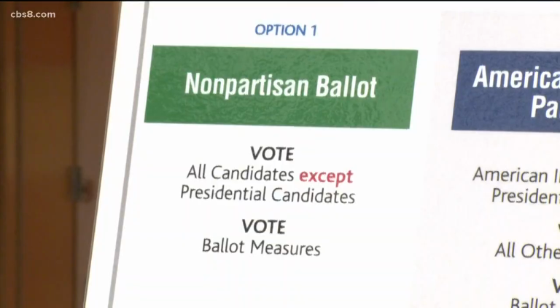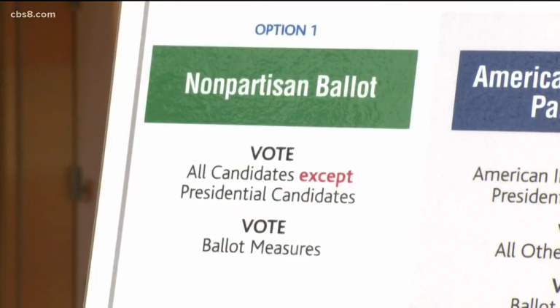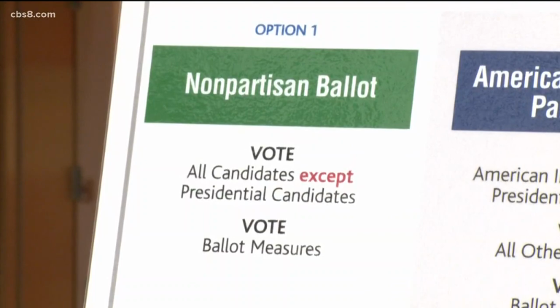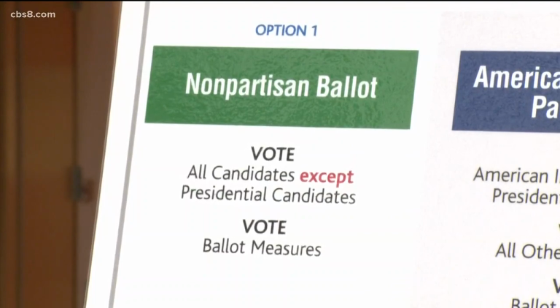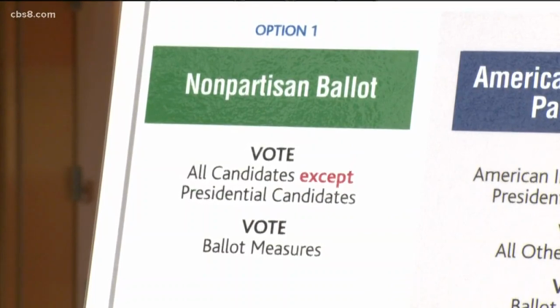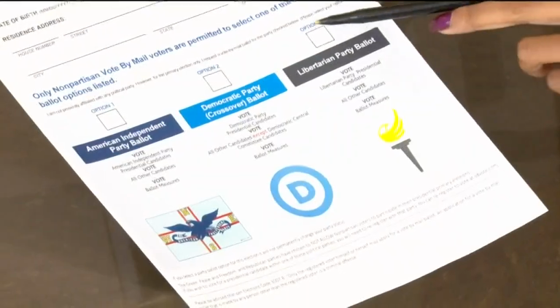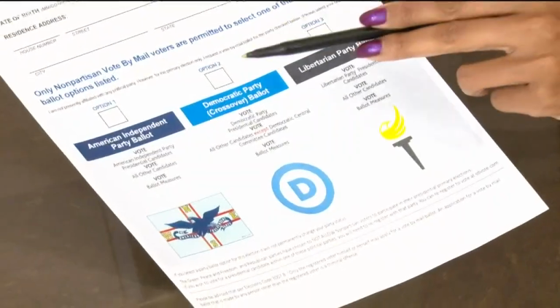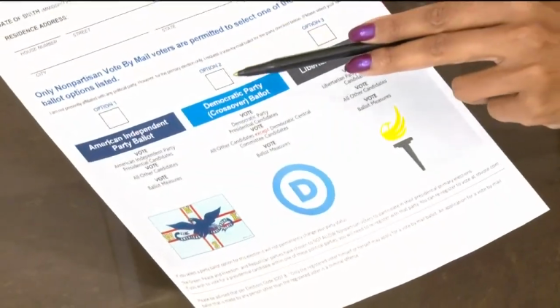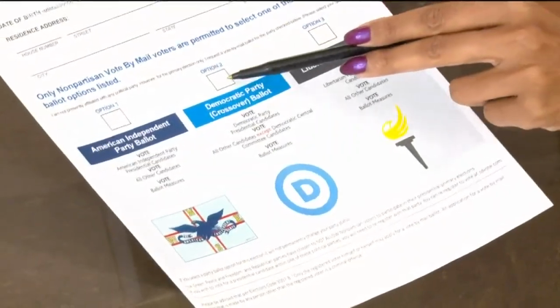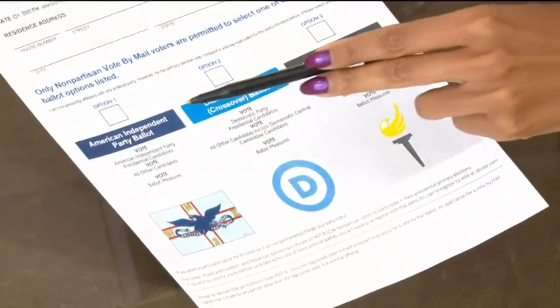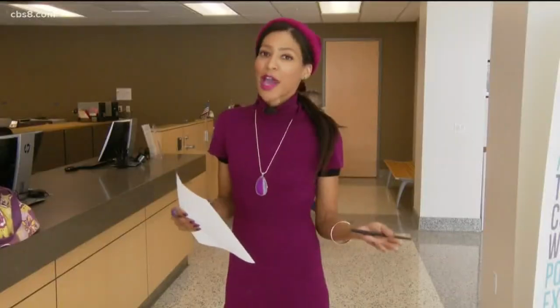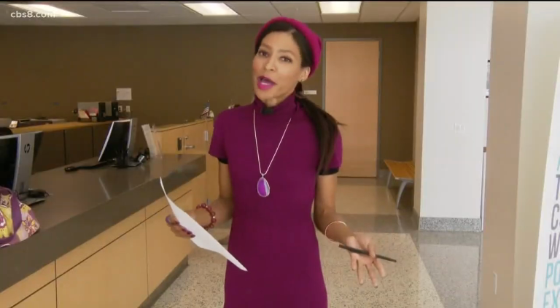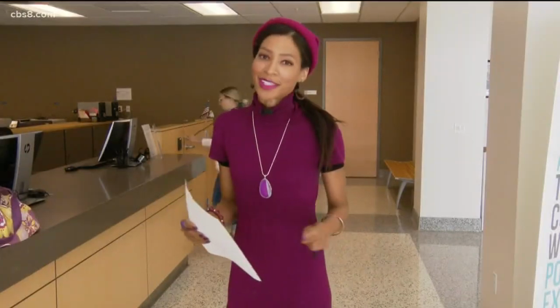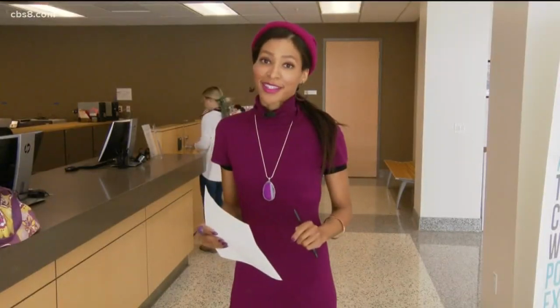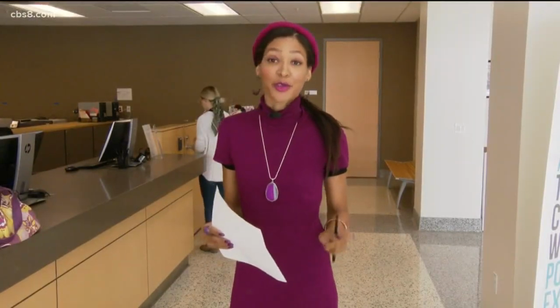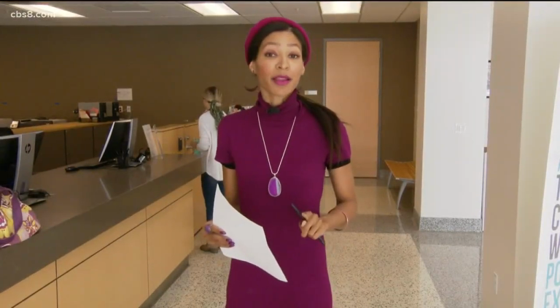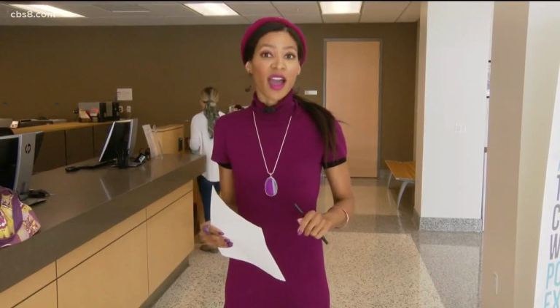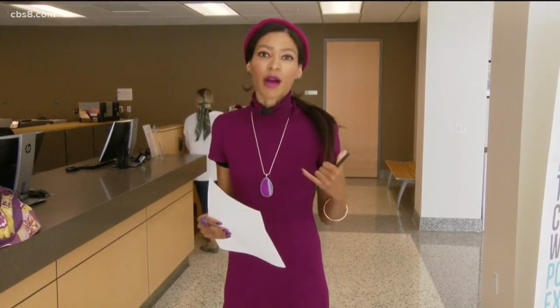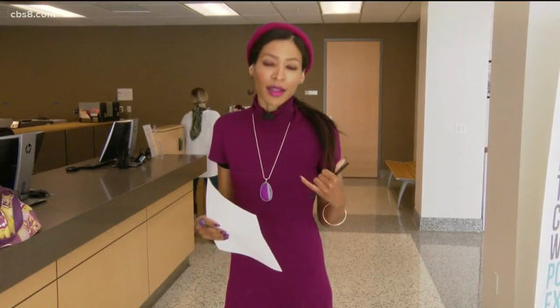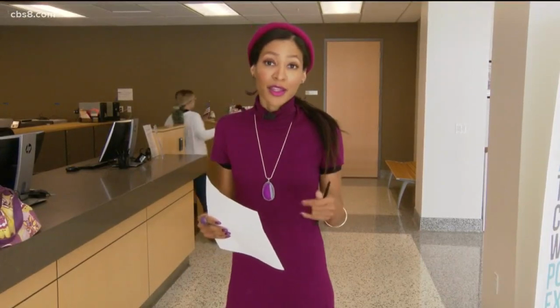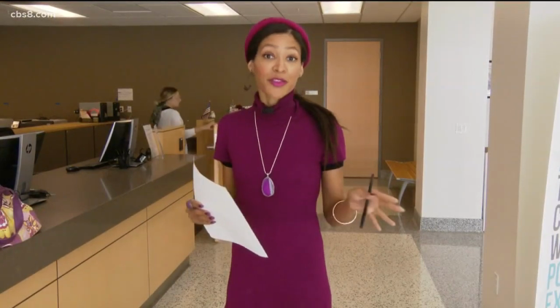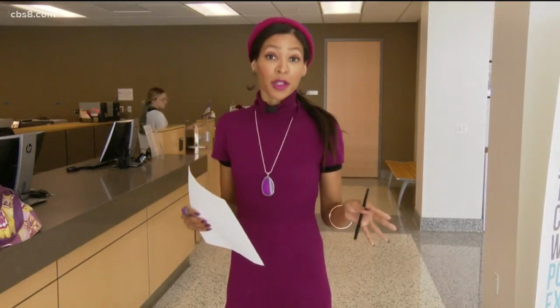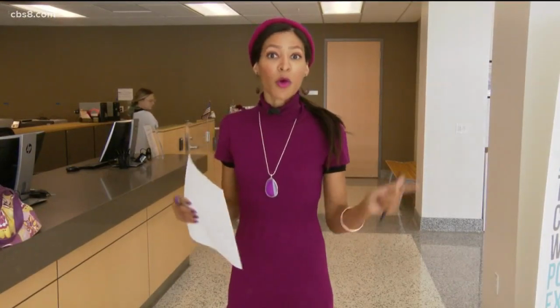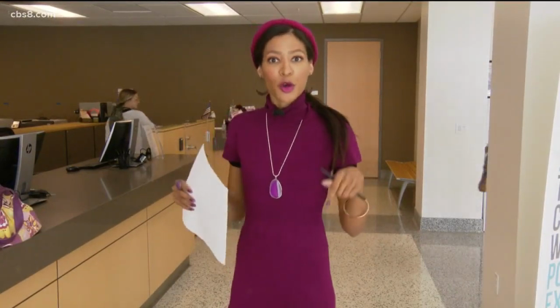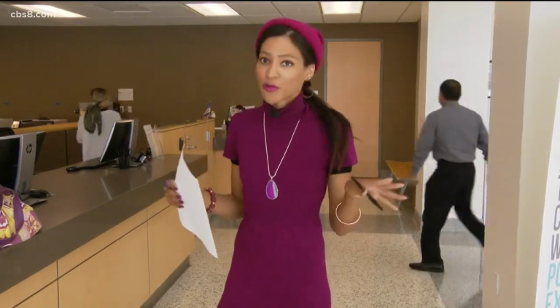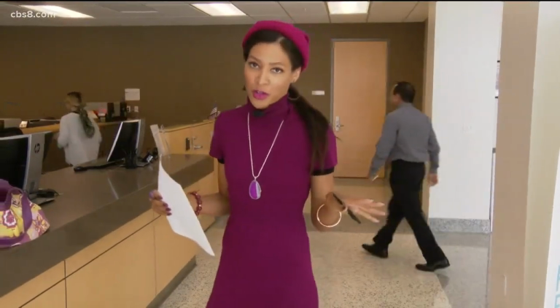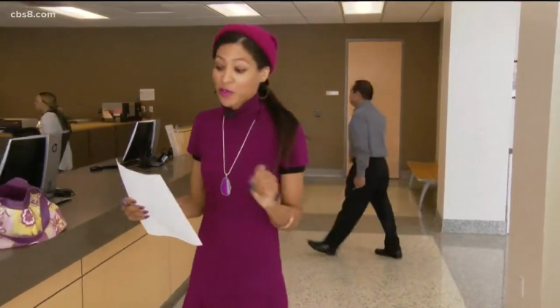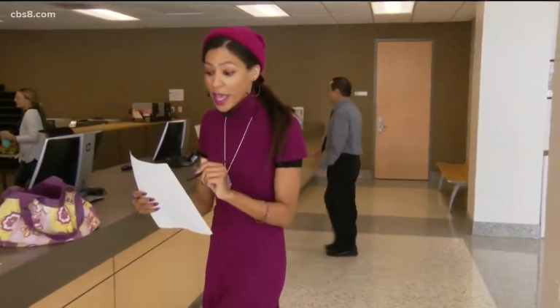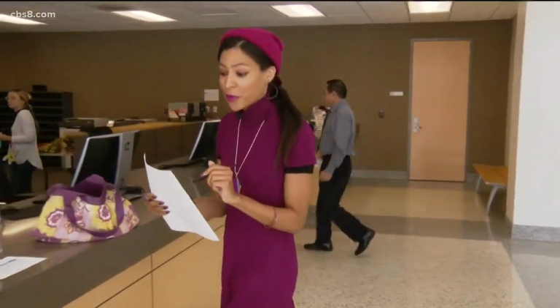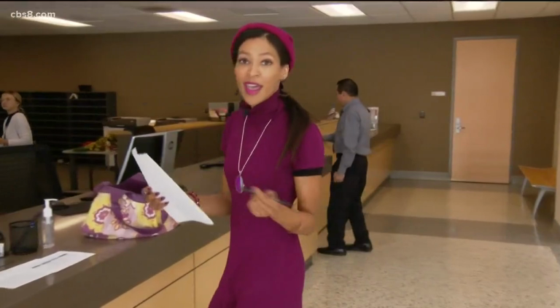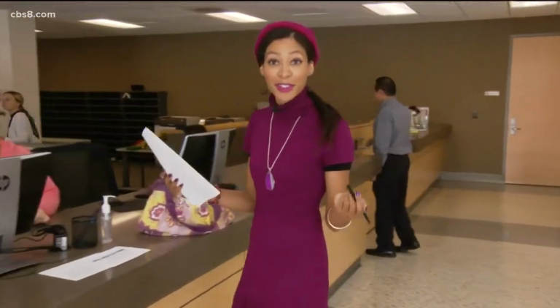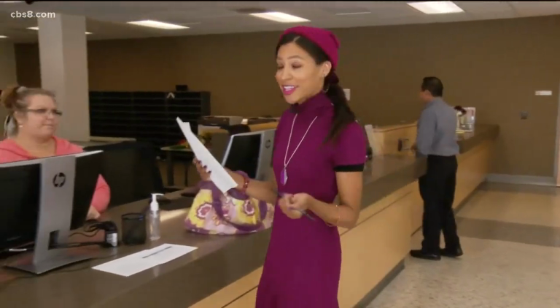I received the nonpartisan notice but never responded until now. You have a few options to get this back: you can call it in, you can do it online, or show up to the voter registrar's office, fill out the form, and simply turn it in.